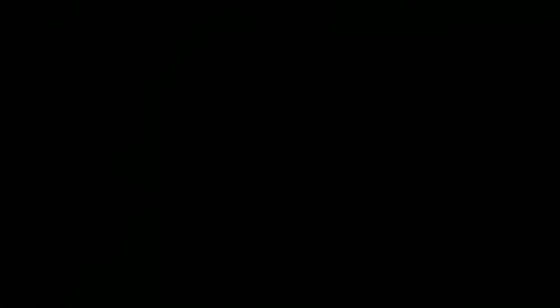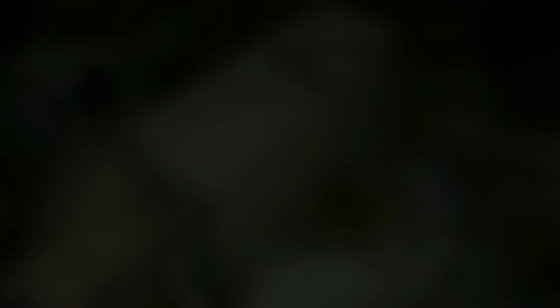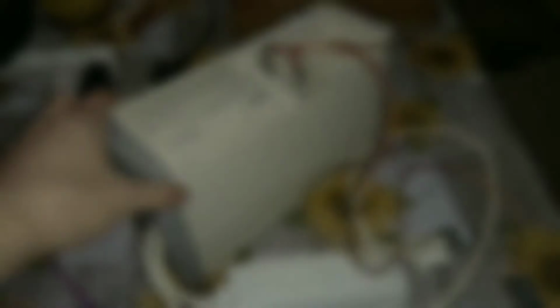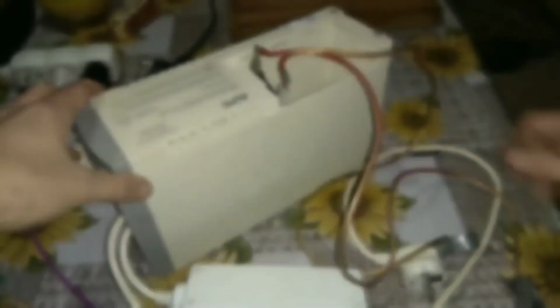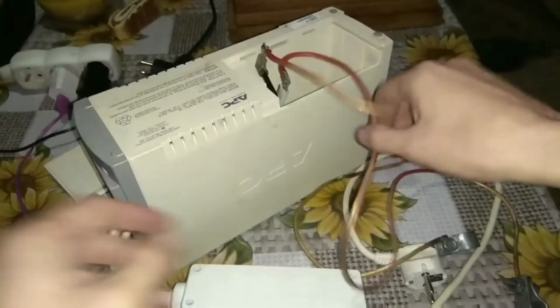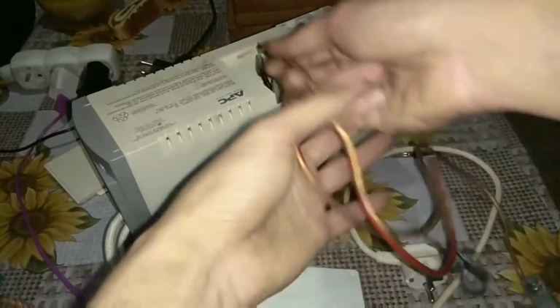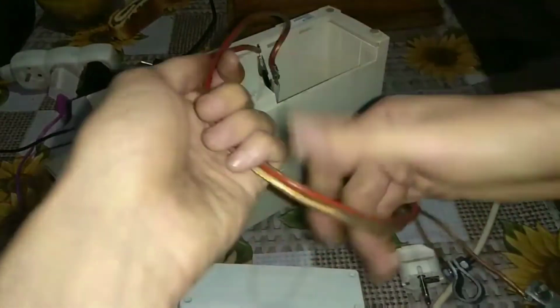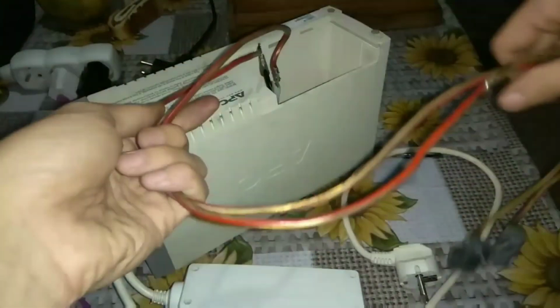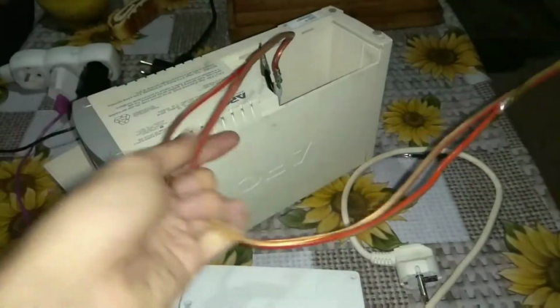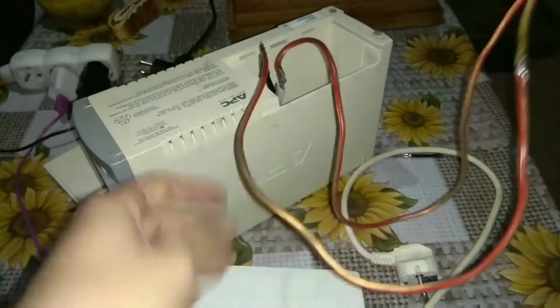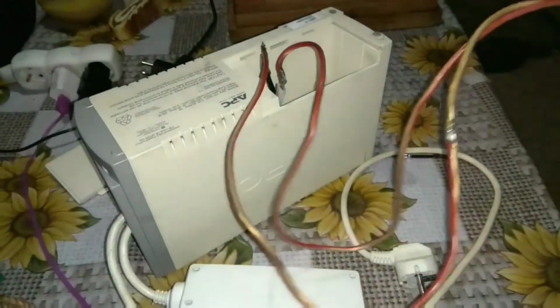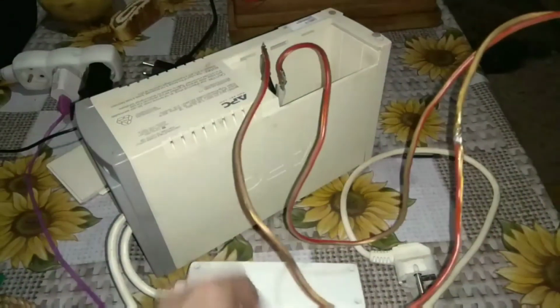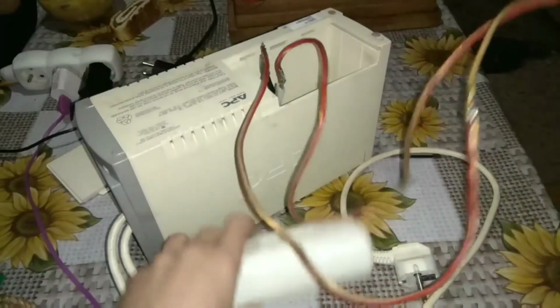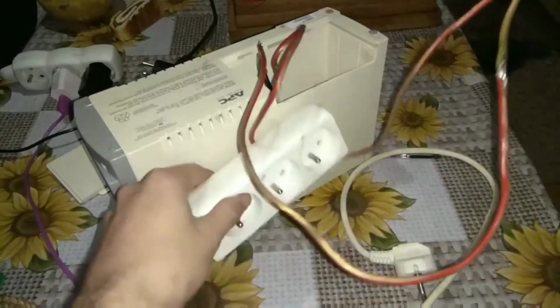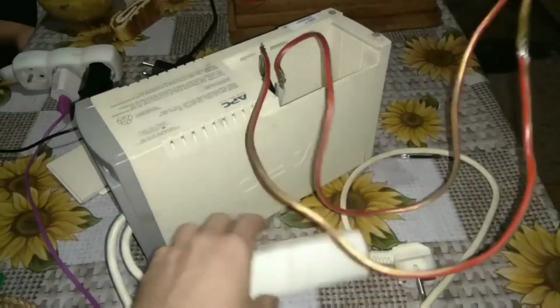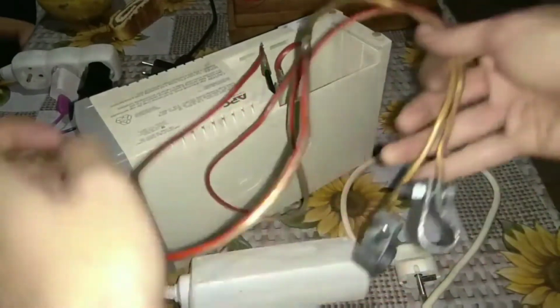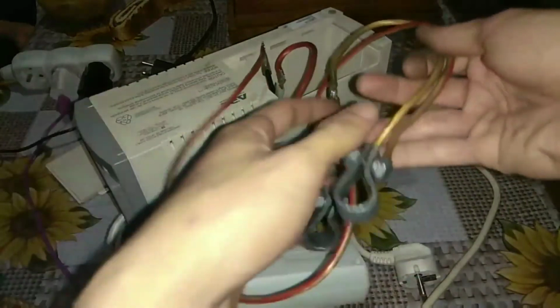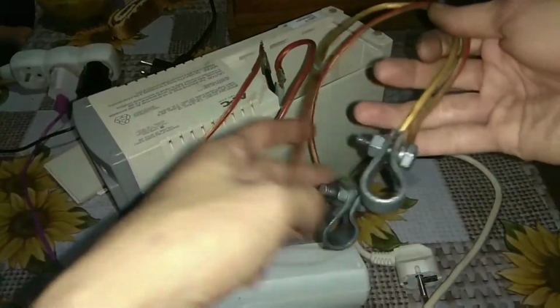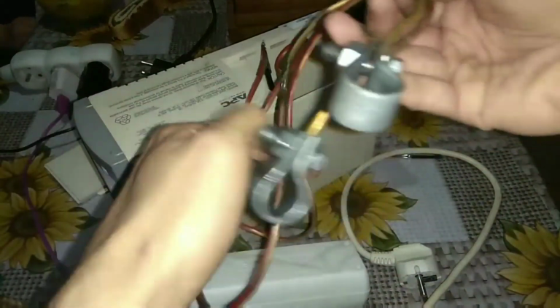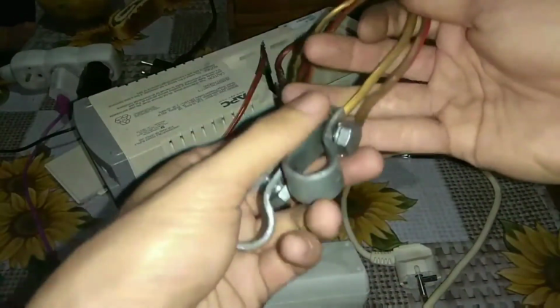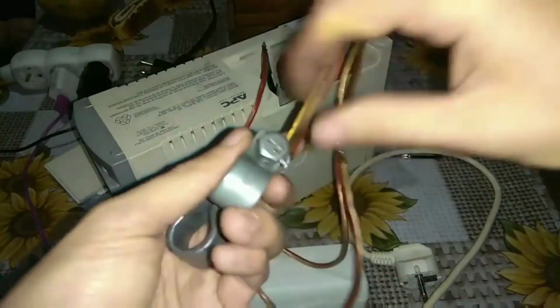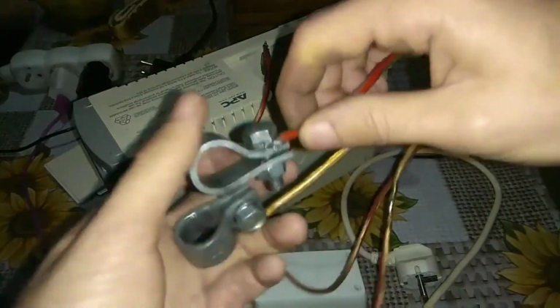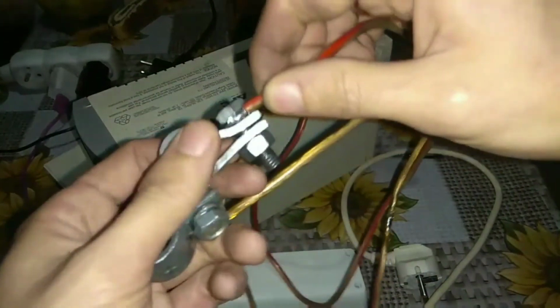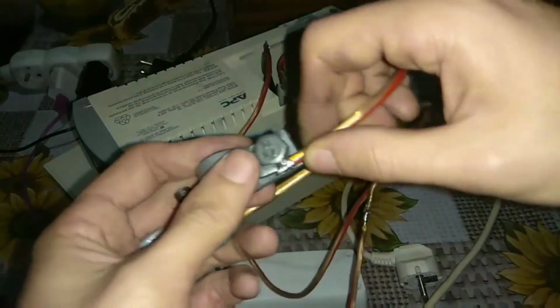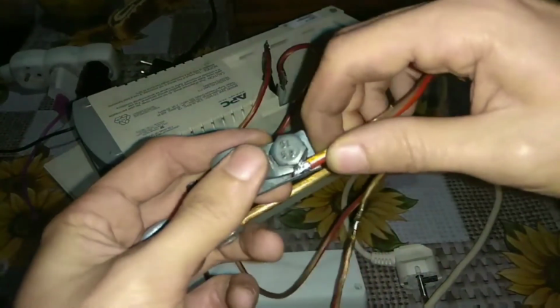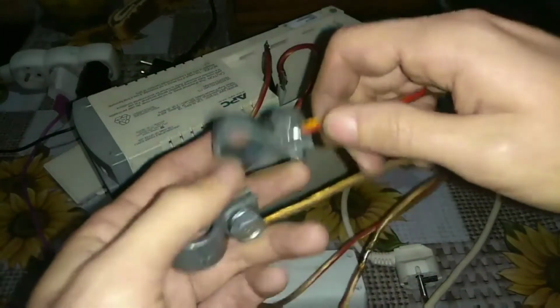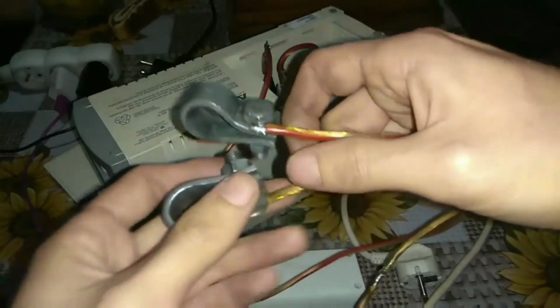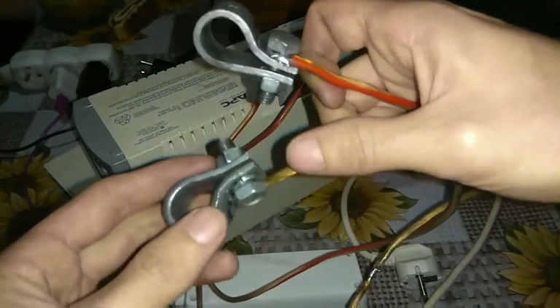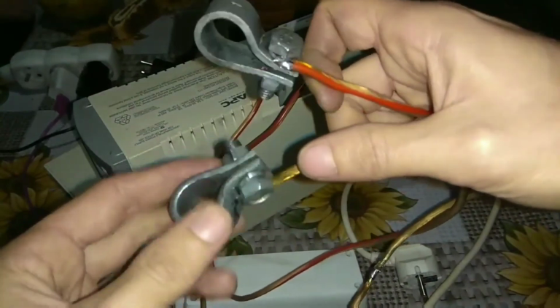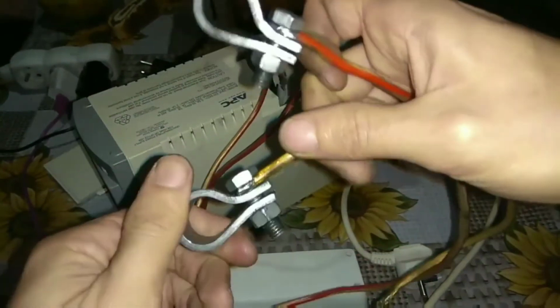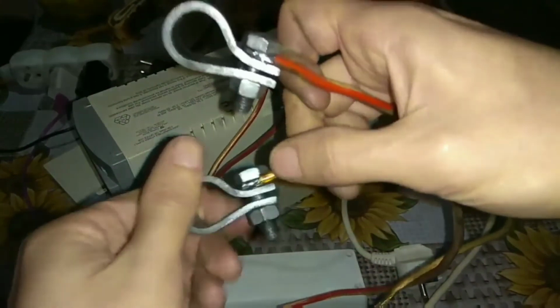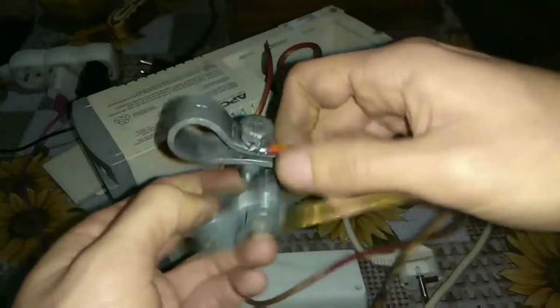Place the power supply with the battery in a suitable location. Connect the car battery, plug it into the main socket, and use it. And I will see you next time.